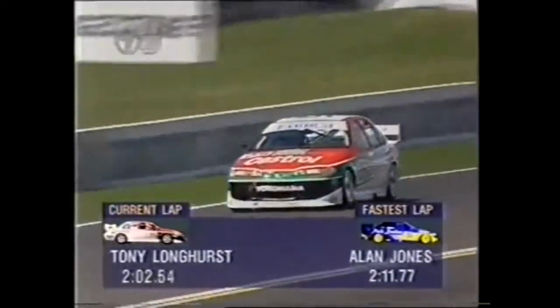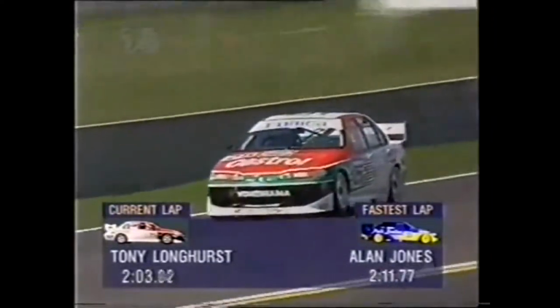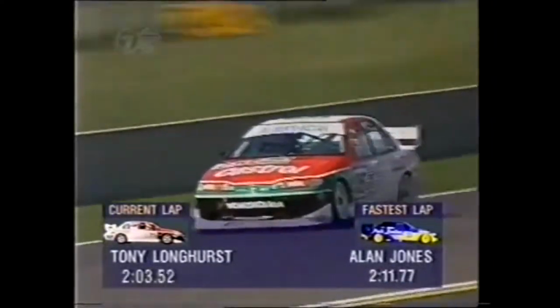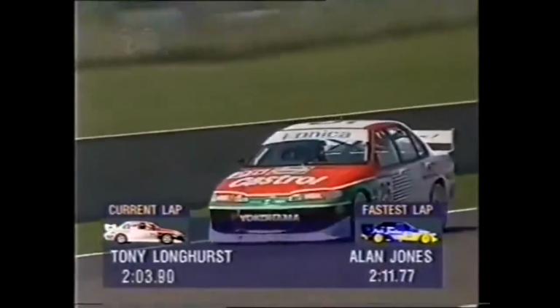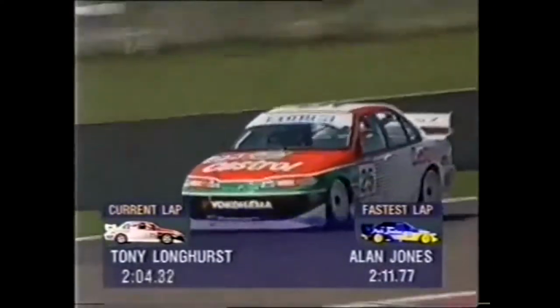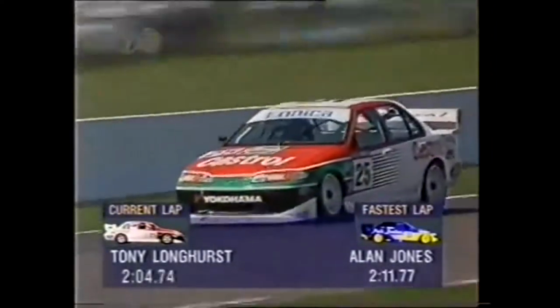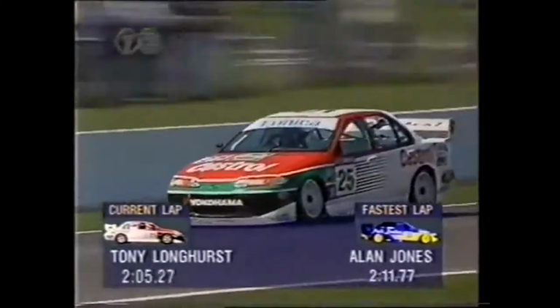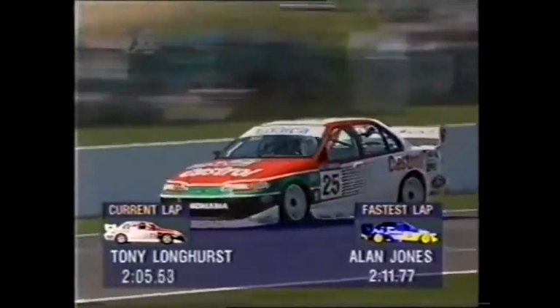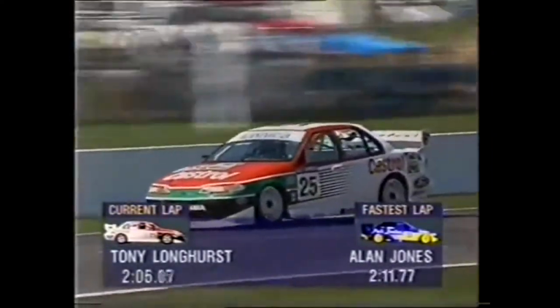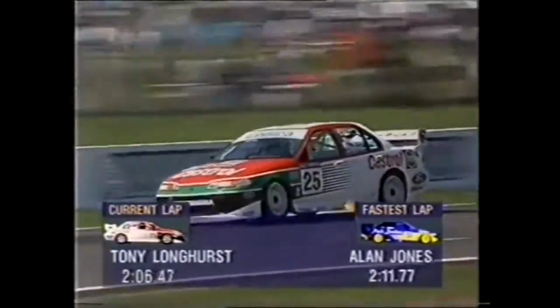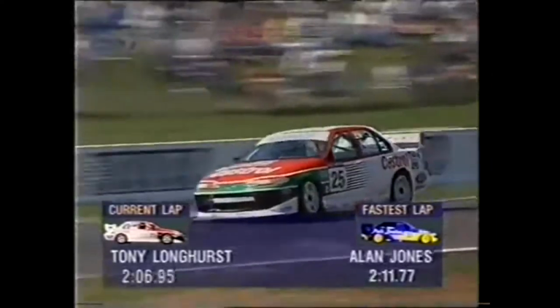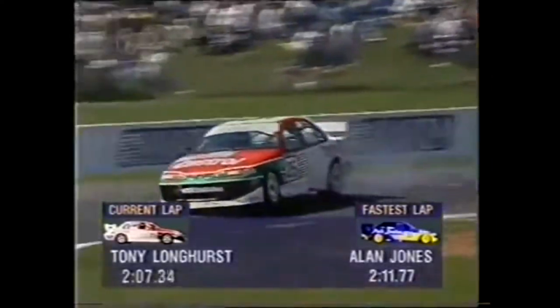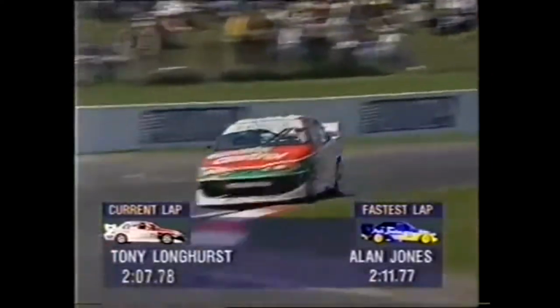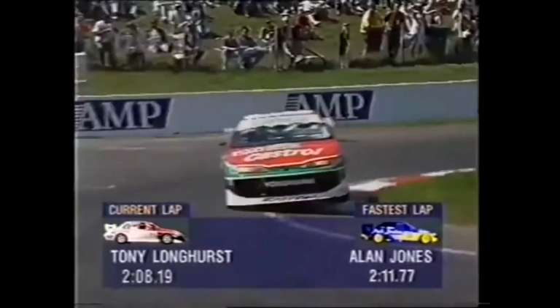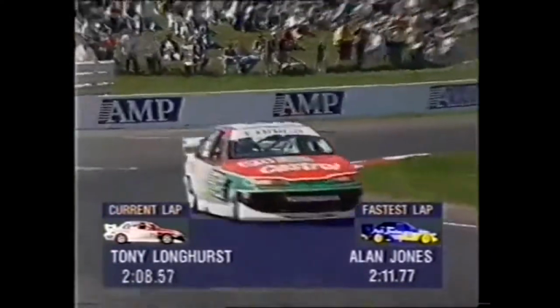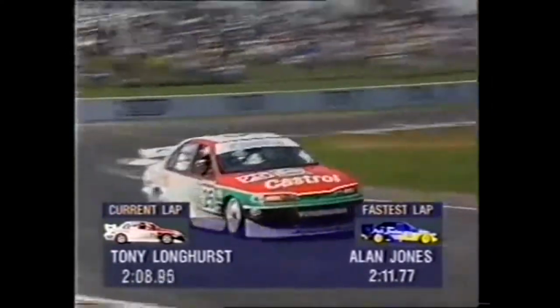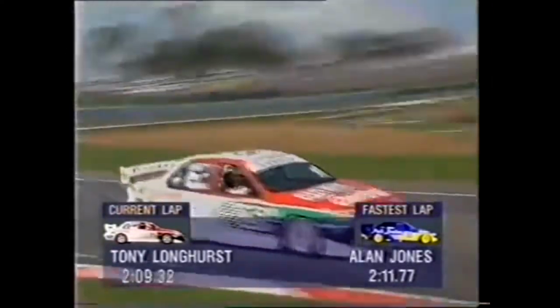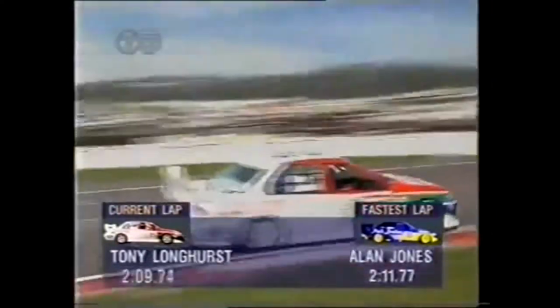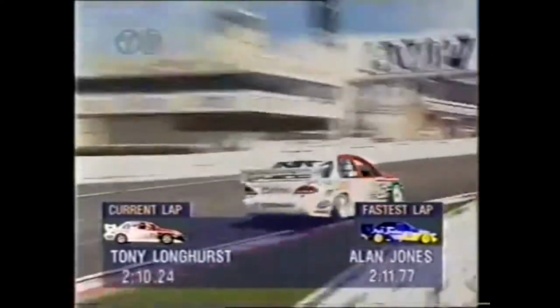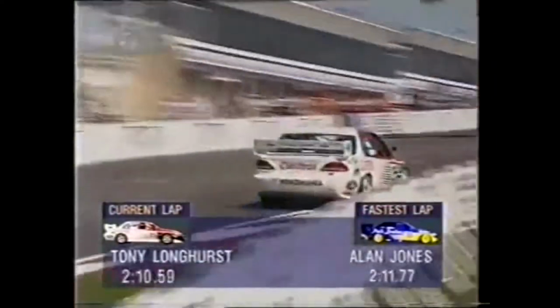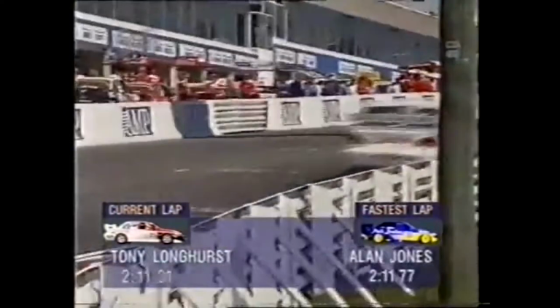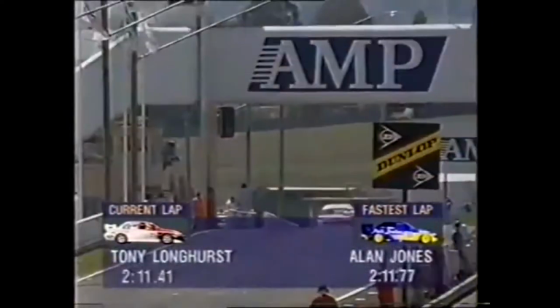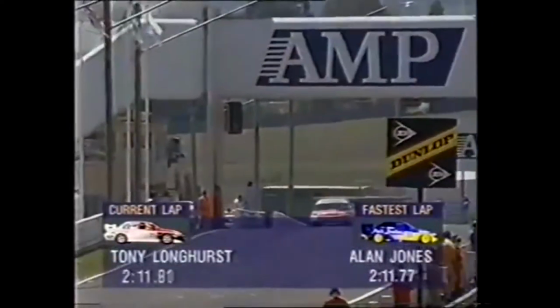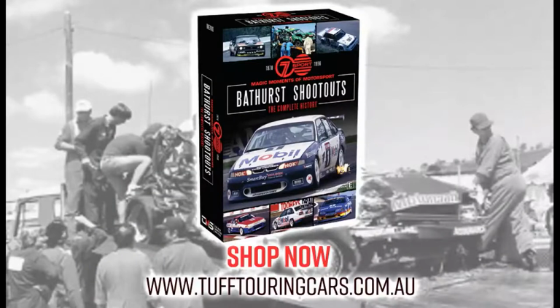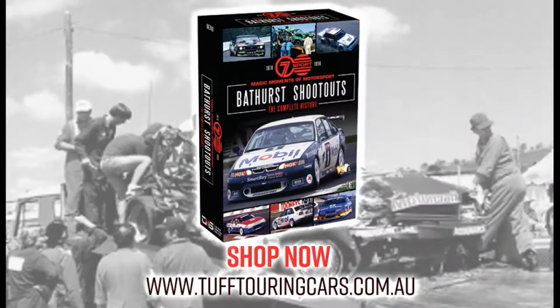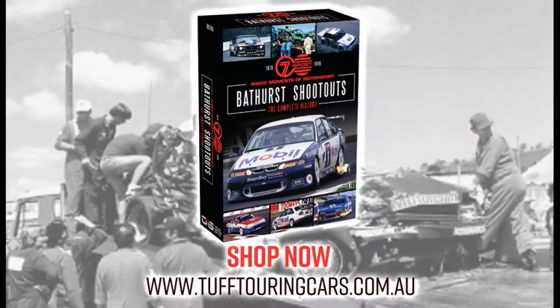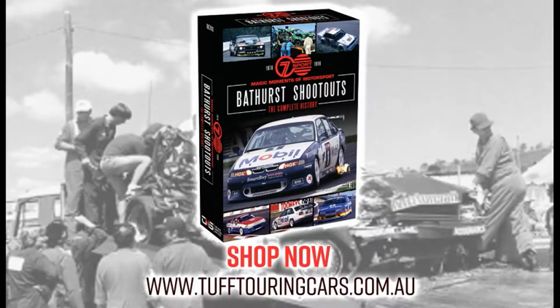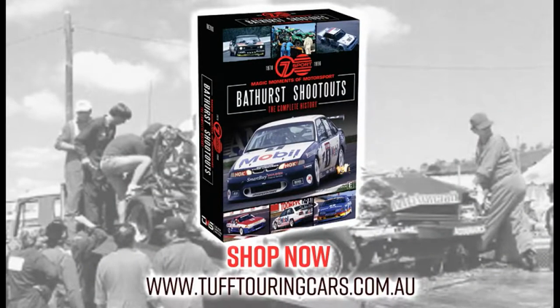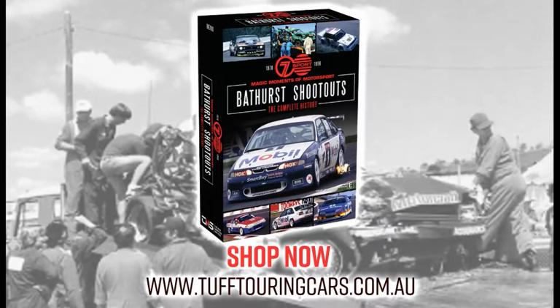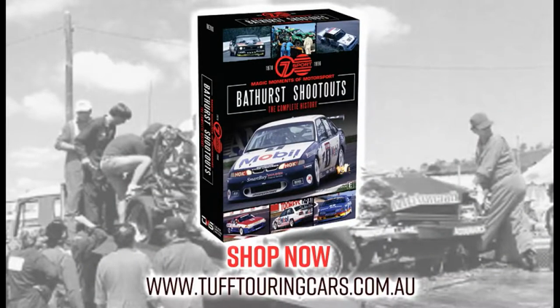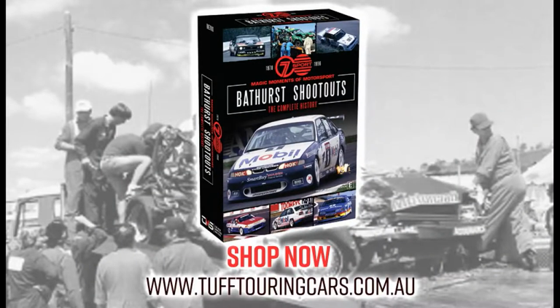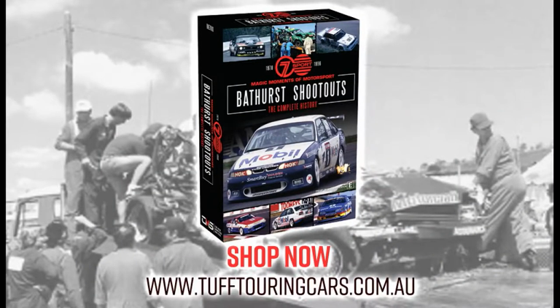This looks like about 2:12 plus to me, the way it's going, as he comes down into Murray's Corner, bottom of the hill, takes the last left hander, puts the wheel up over the kerb. Stops the clock at 2:12.3 — Tony Longhurst.